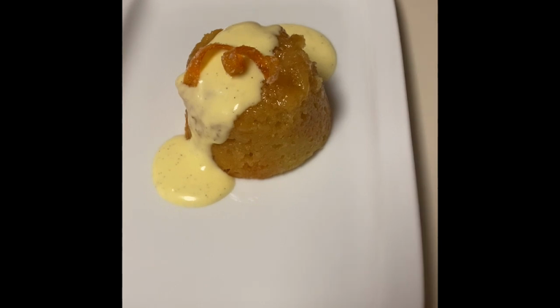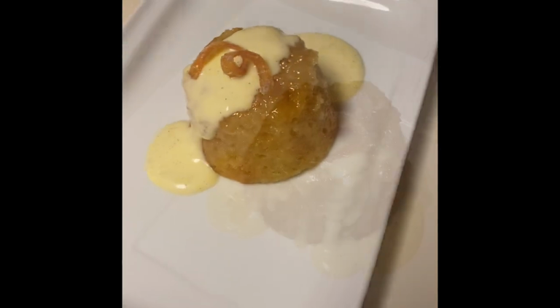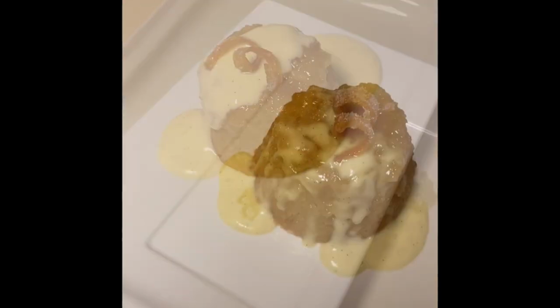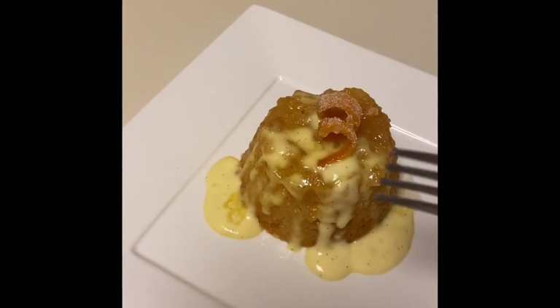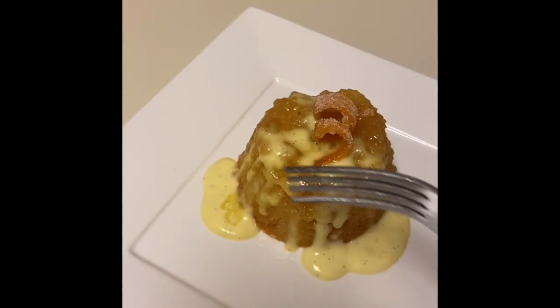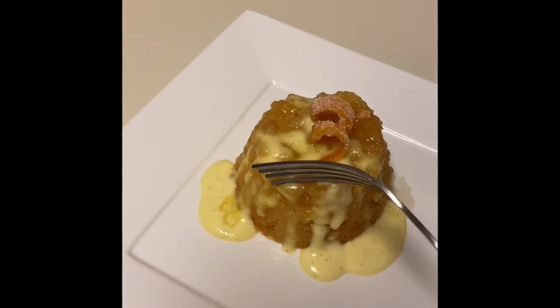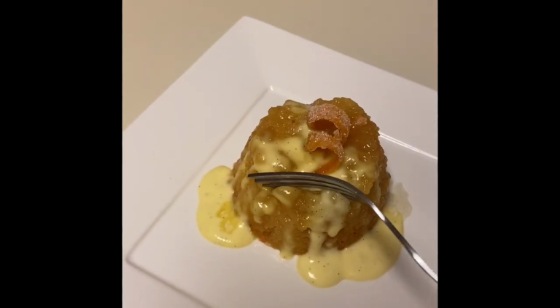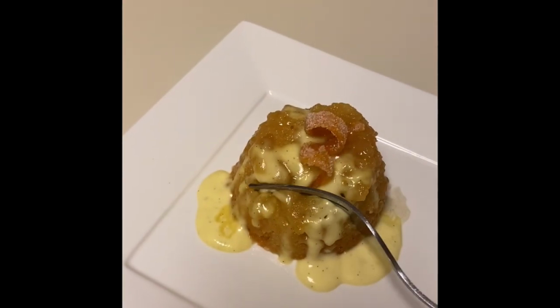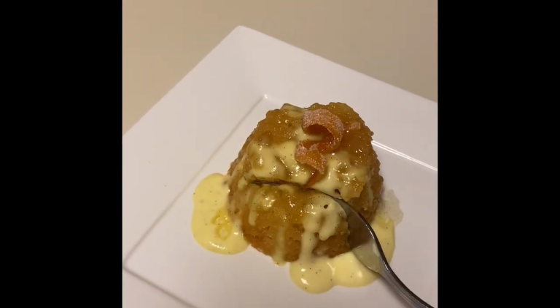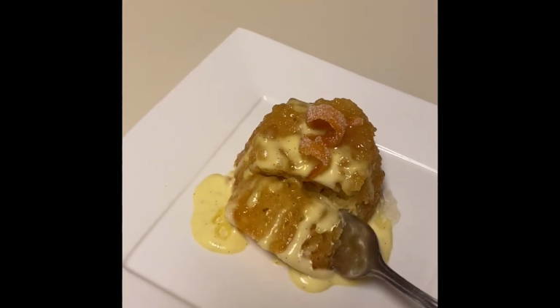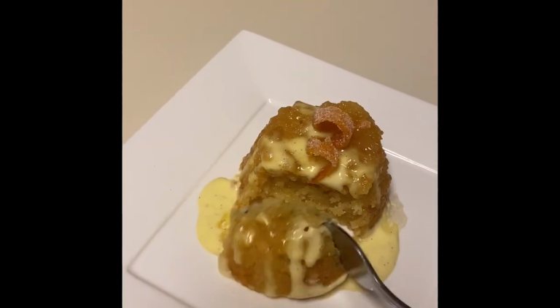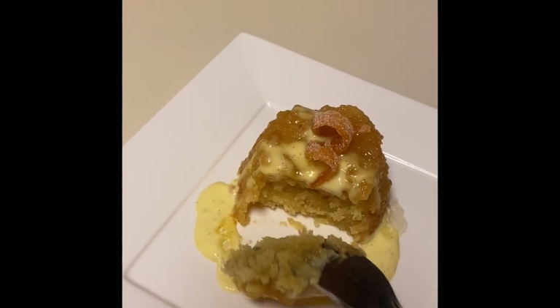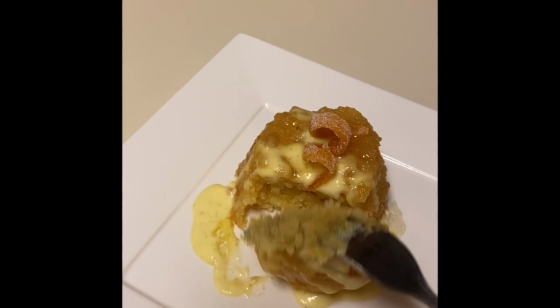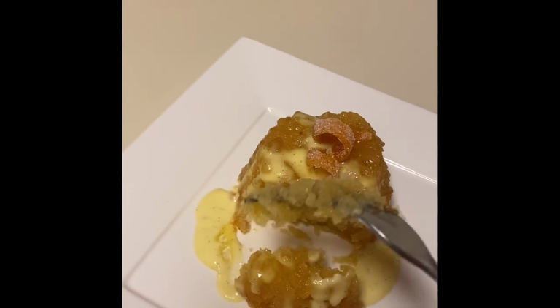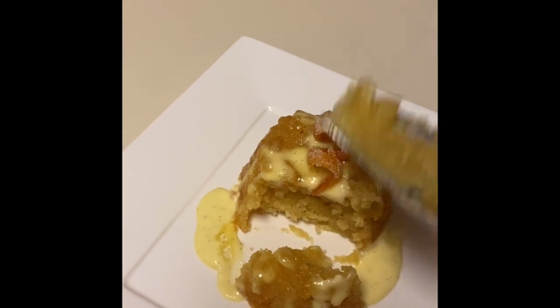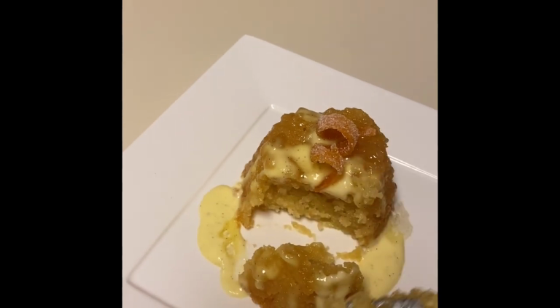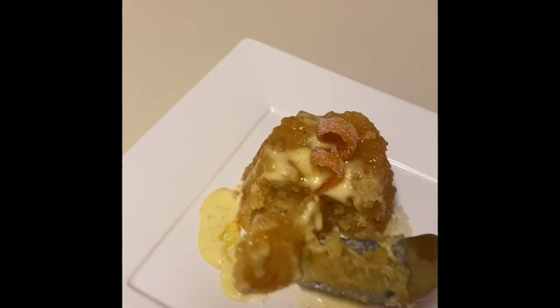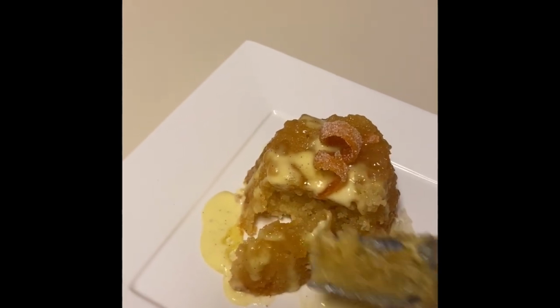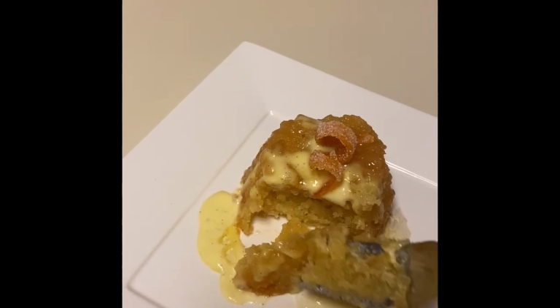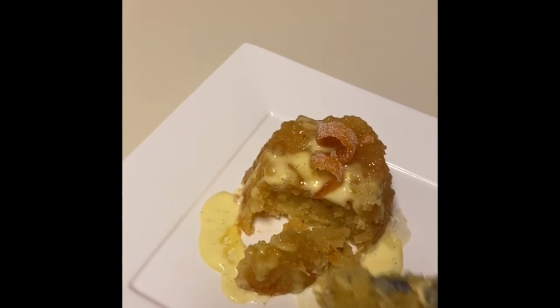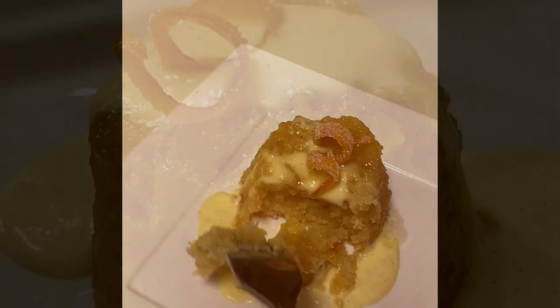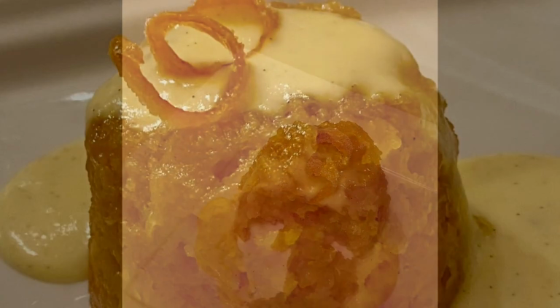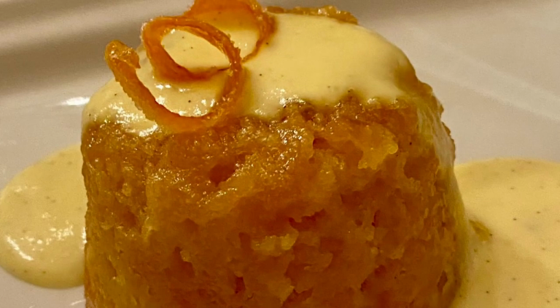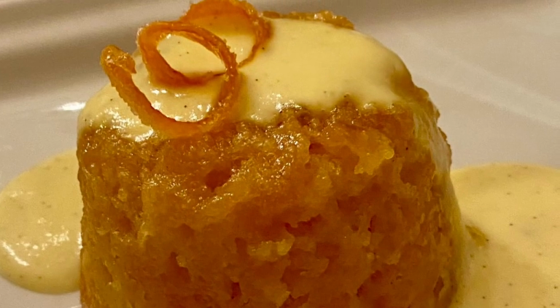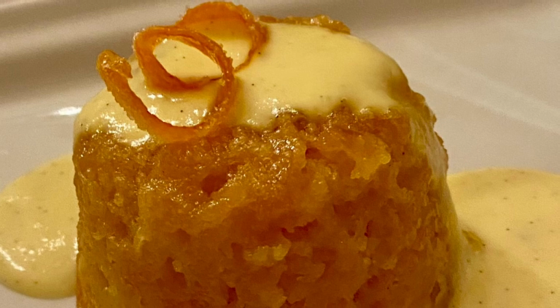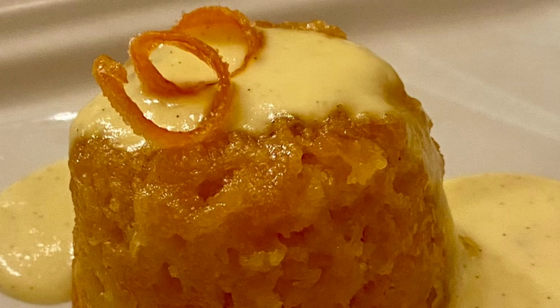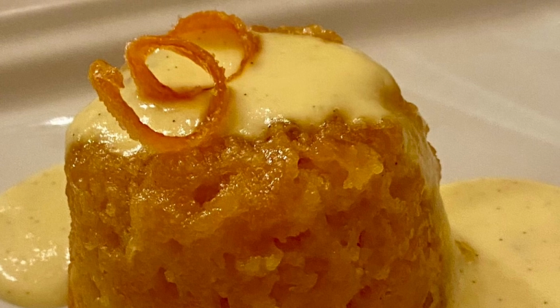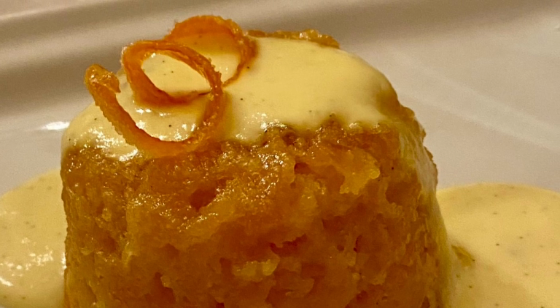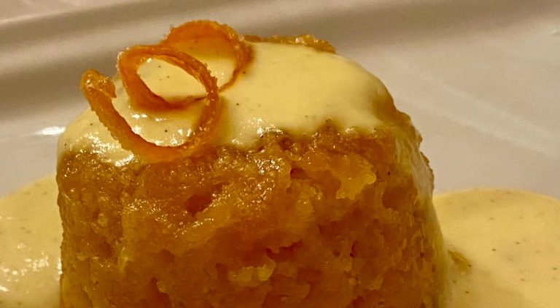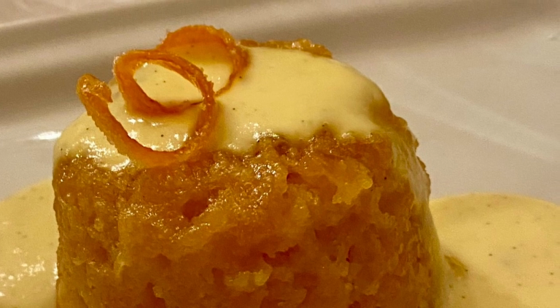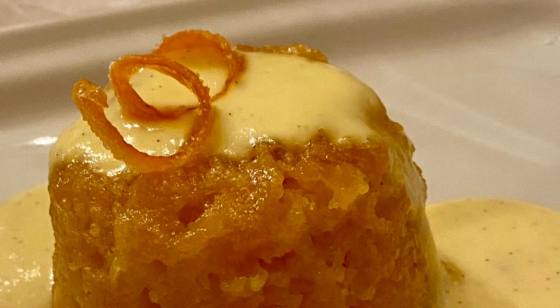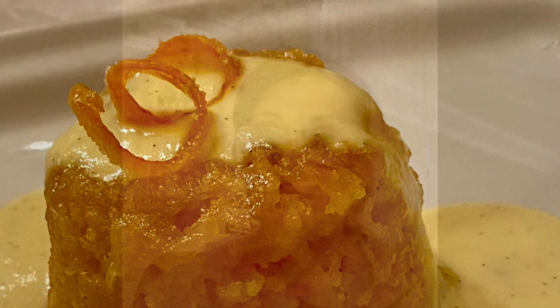Take your beautiful crème anglaise and pour it across the top, and you can see all those little flecks of vanilla bean in there. Add your little twist of orange peel on top. There's the picture of theirs from the show, and this is how mine turned out. About the fourth one, I think I got it right. Yummy — when you cut into it, it's kind of pudding-ish, cake-ish. It's hard to describe, but it's just all deliciousness.